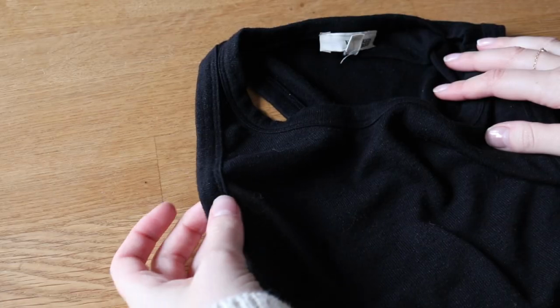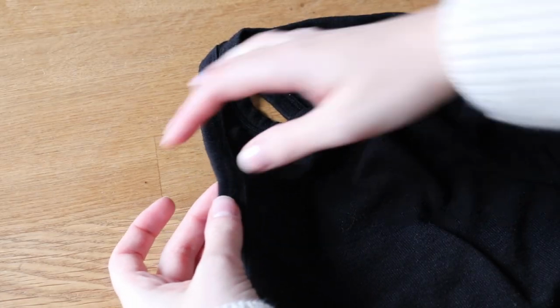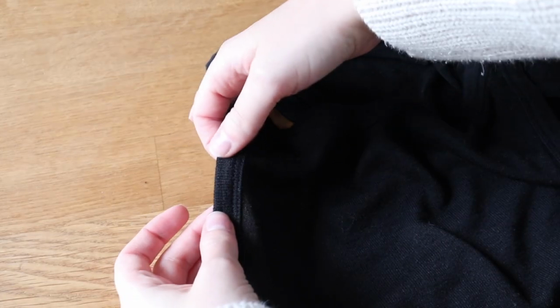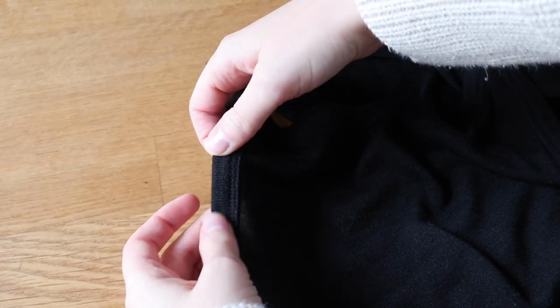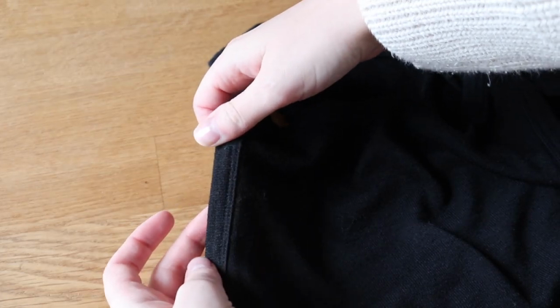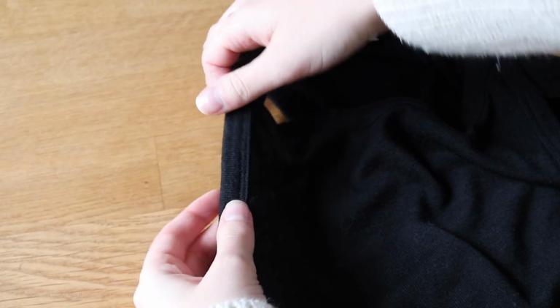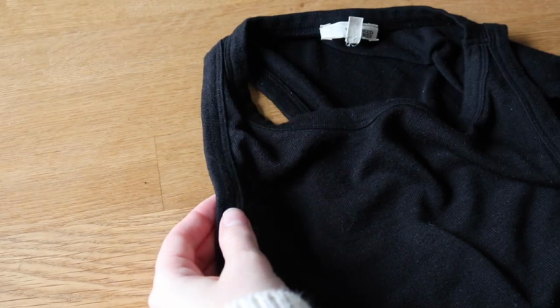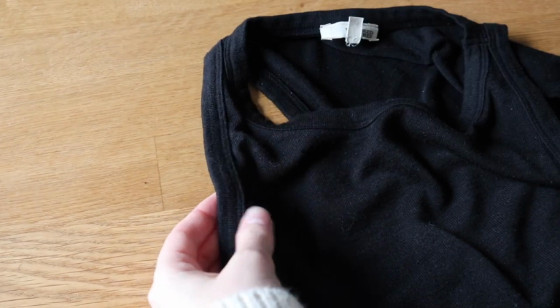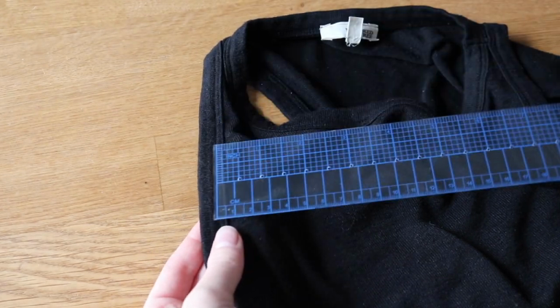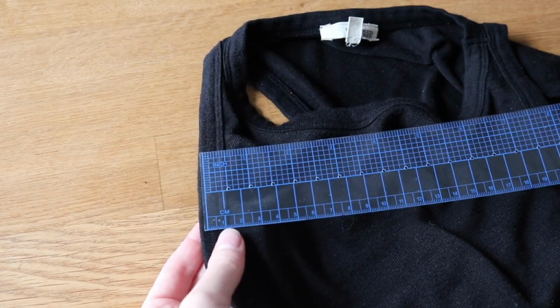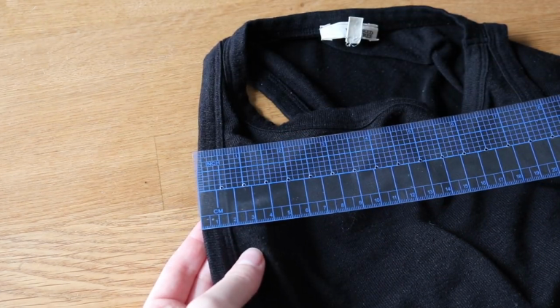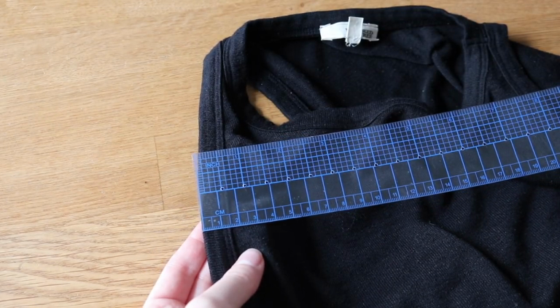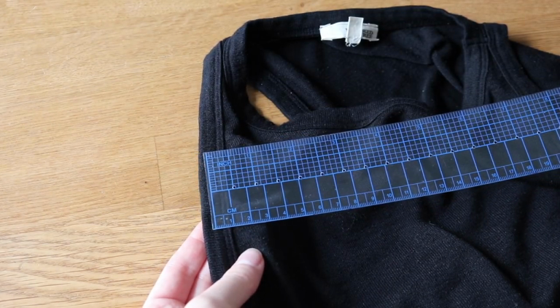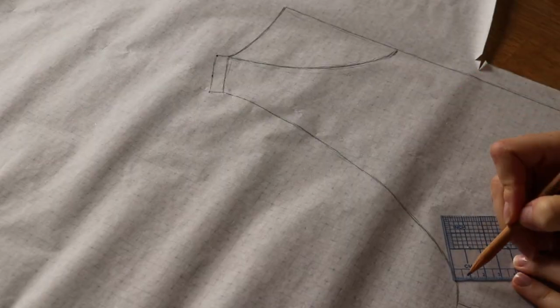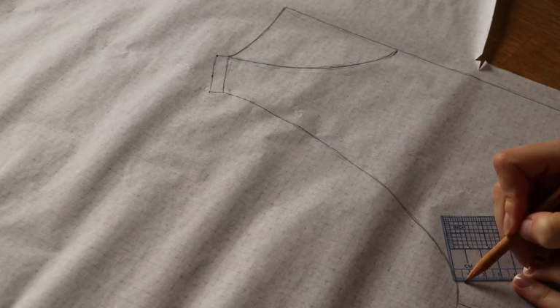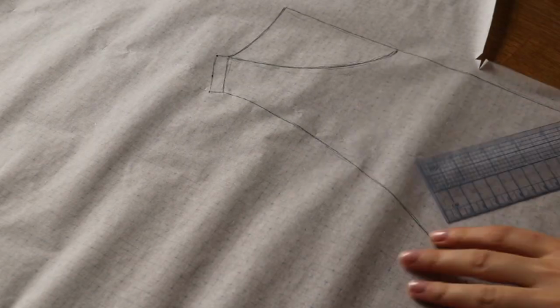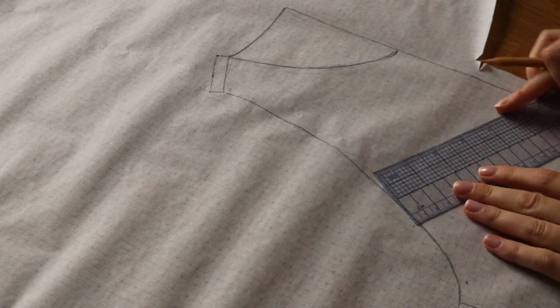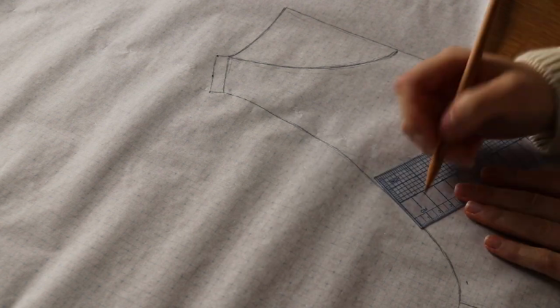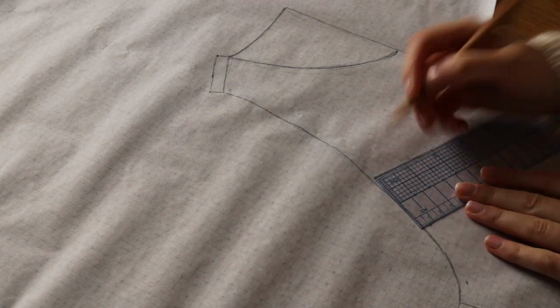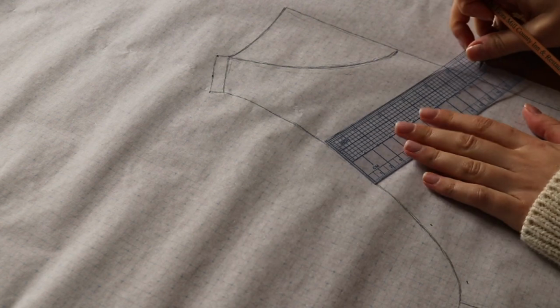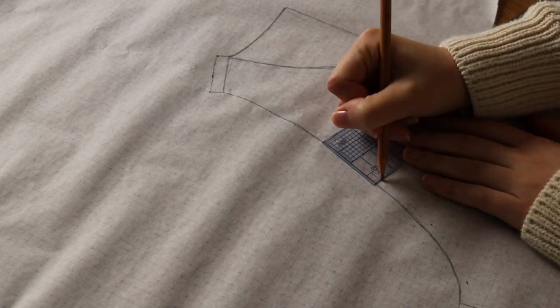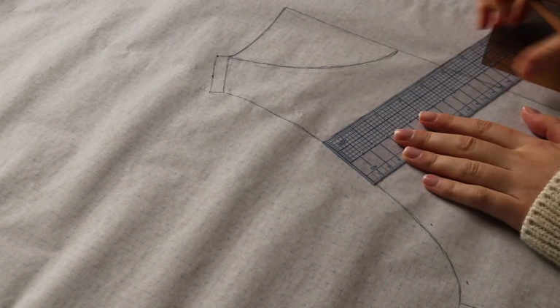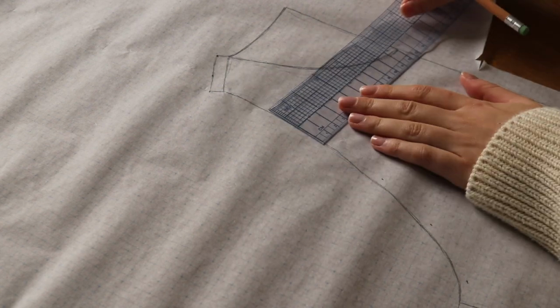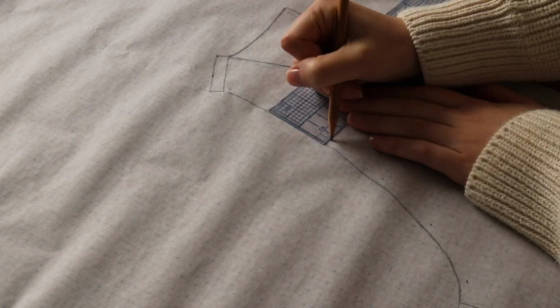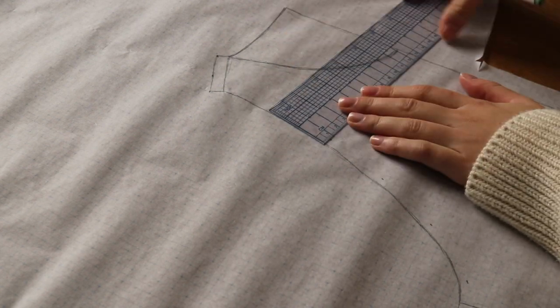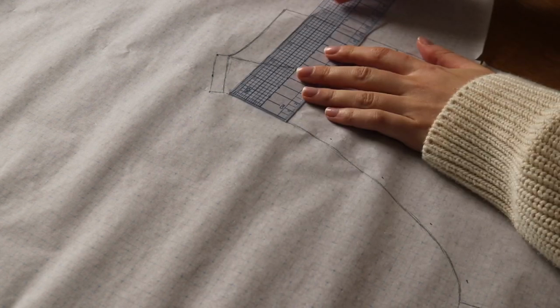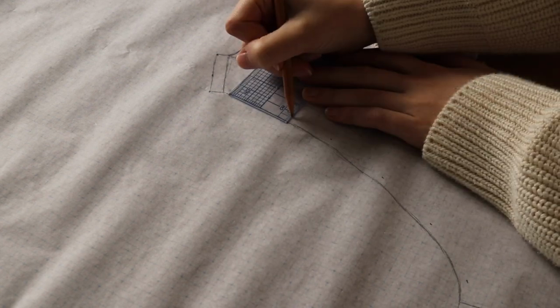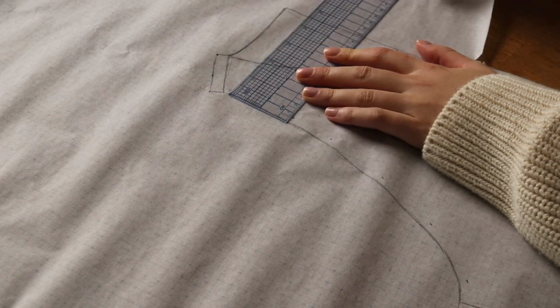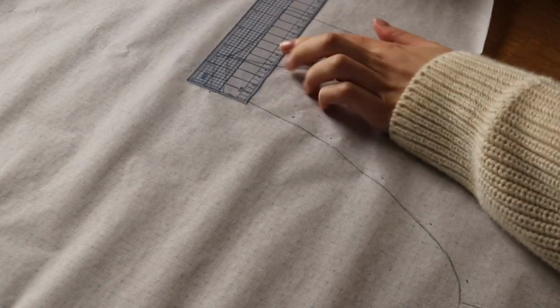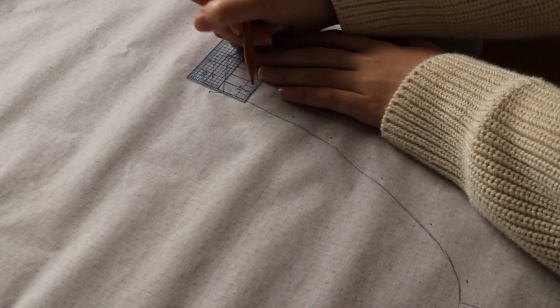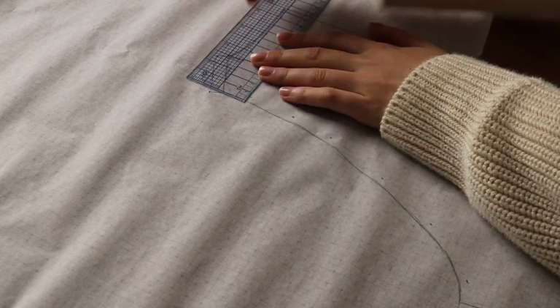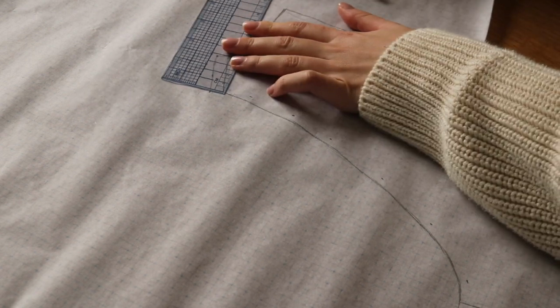The original top has binding around the neckline and armholes, so I'm going to take away some seam allowance from those areas because I don't actually need that much fabric there. I'm taking away 6 millimeters or about a quarter inch, which will still leave me with enough seam allowance to attach the binding.